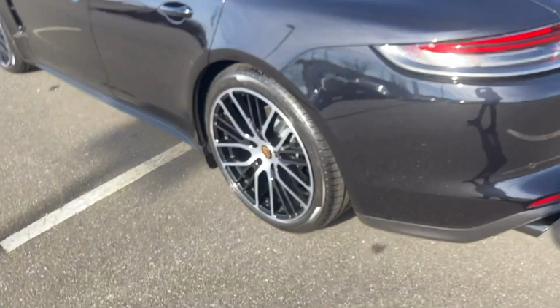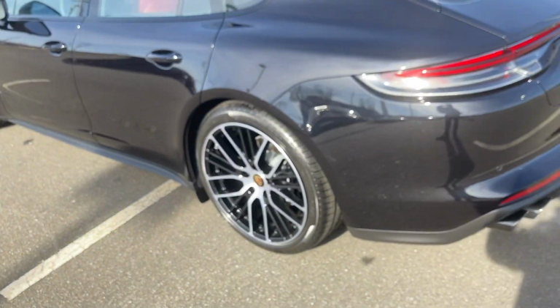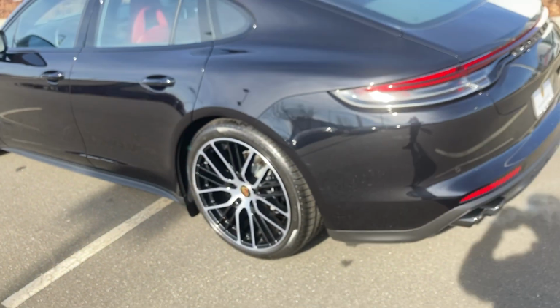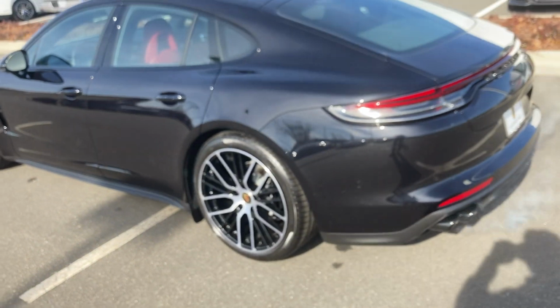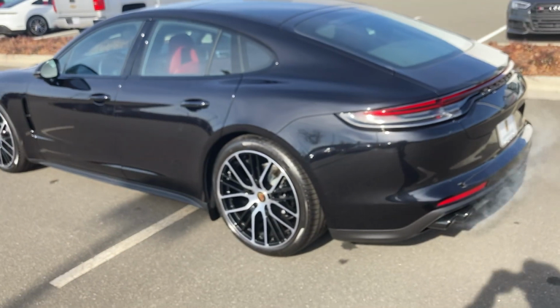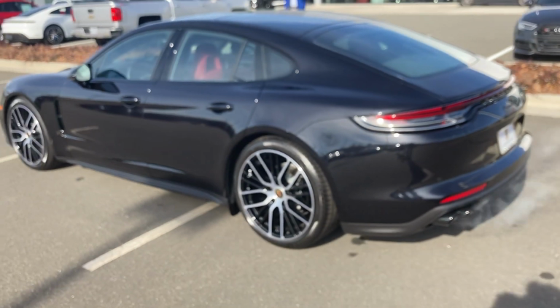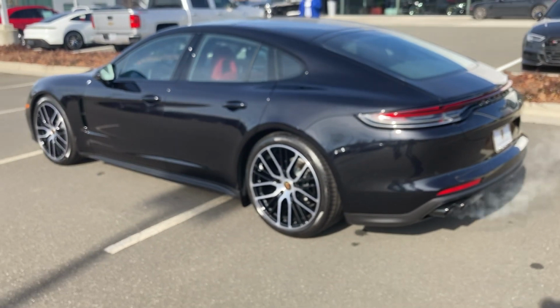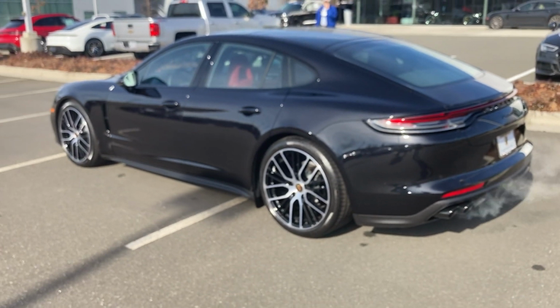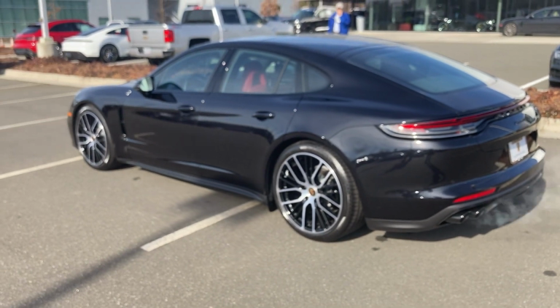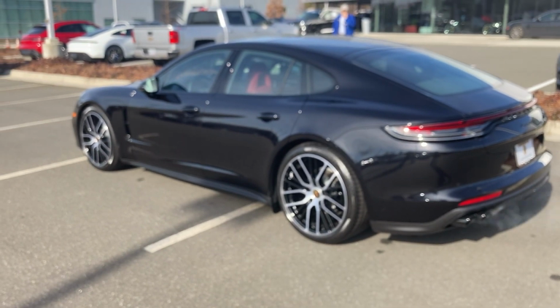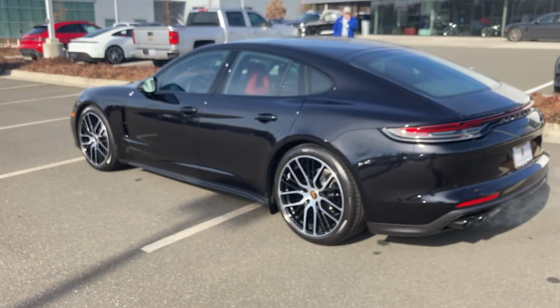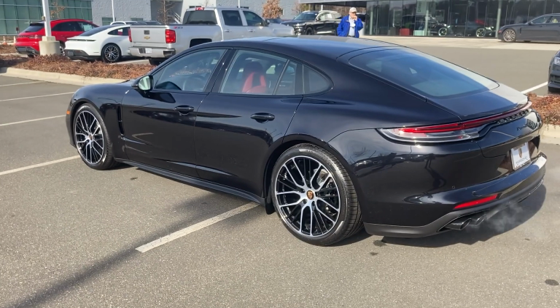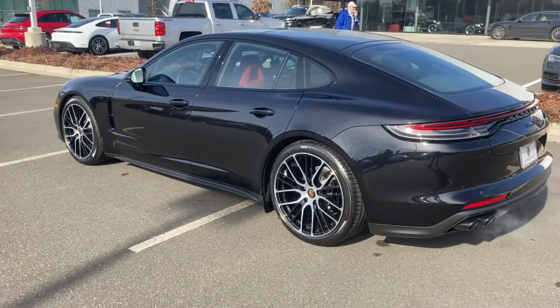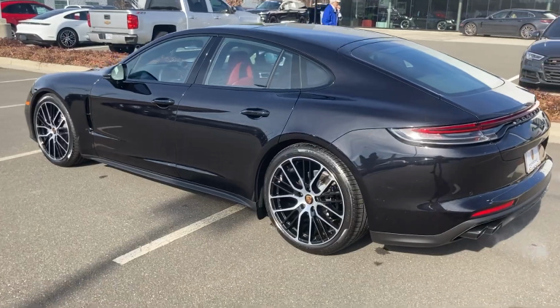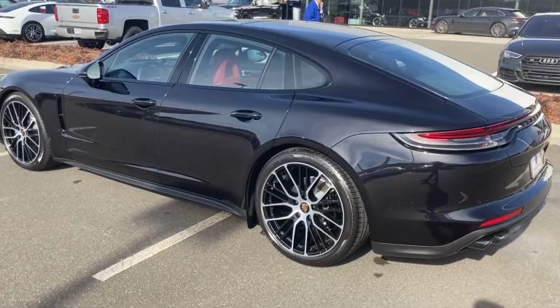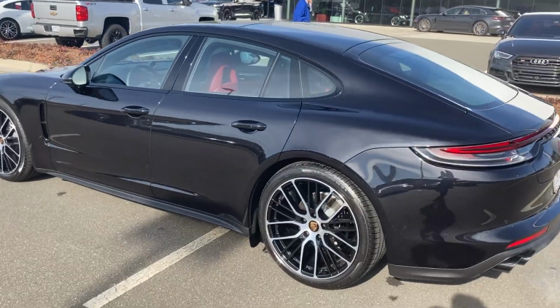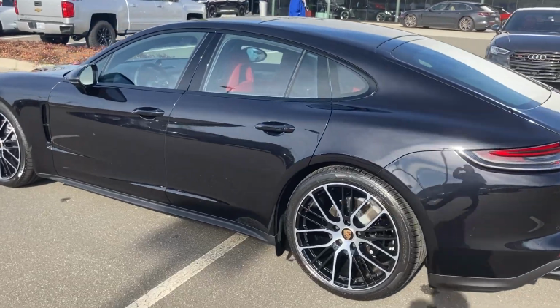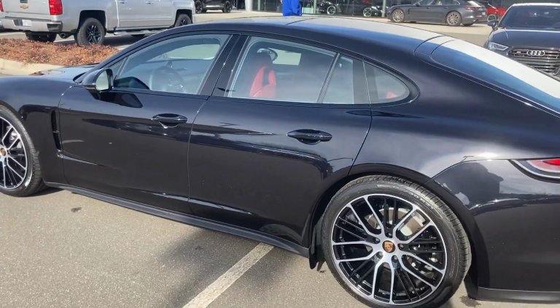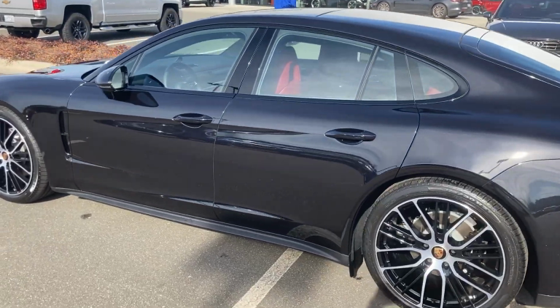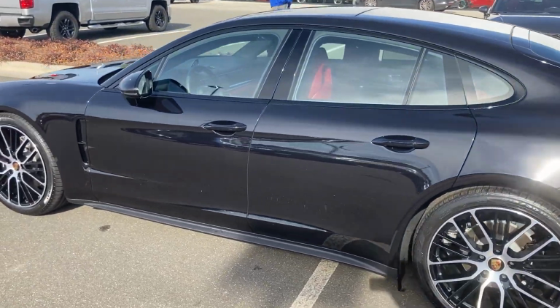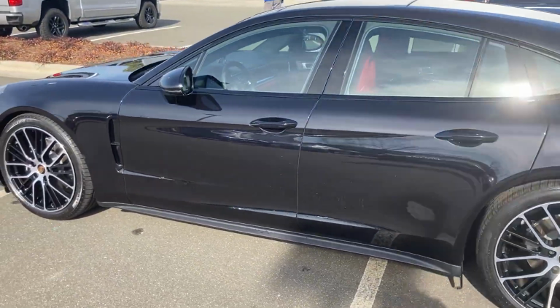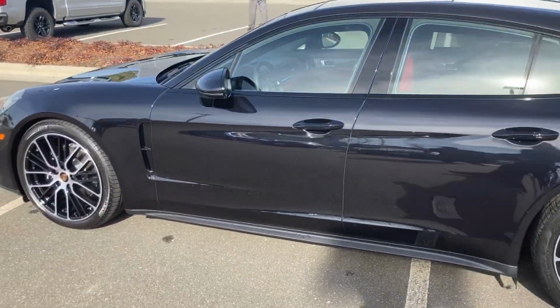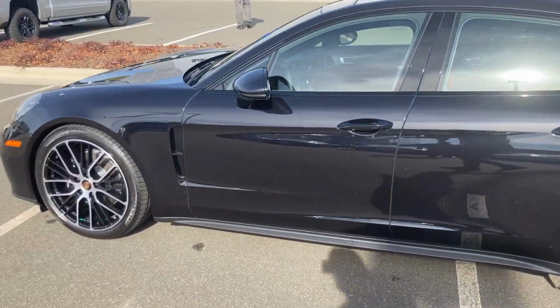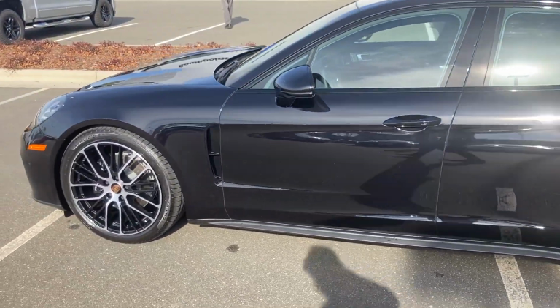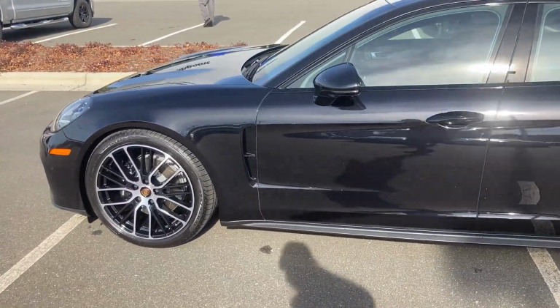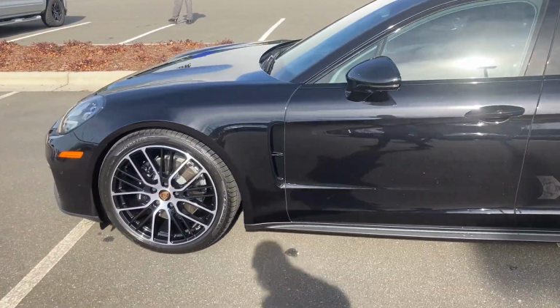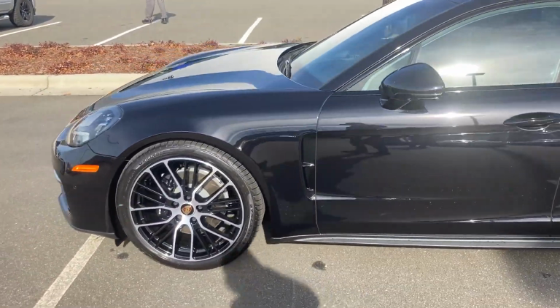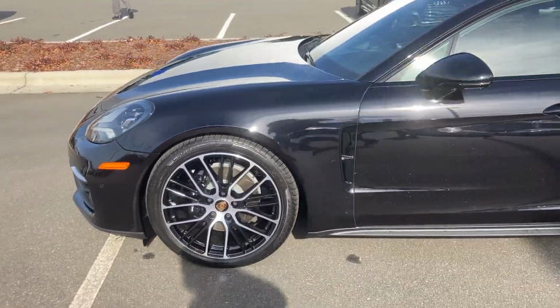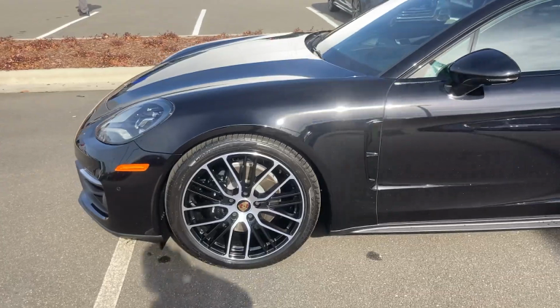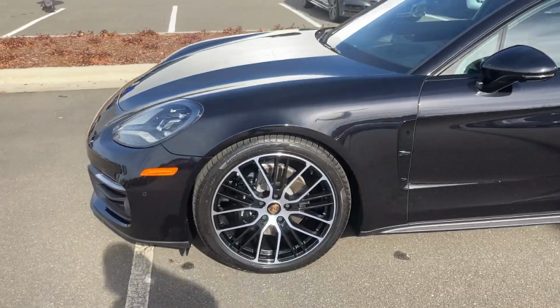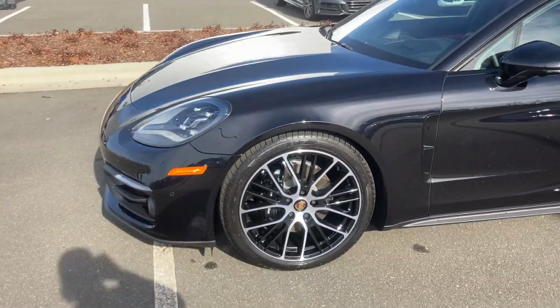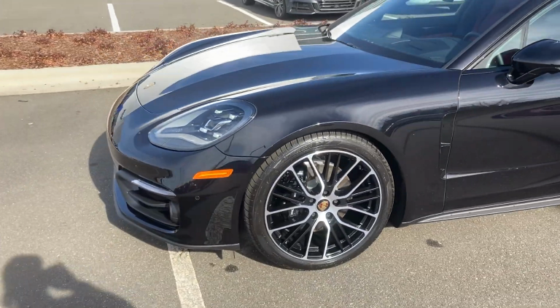This car gets lots of attention. It's subtle in the right ways, and when you really dig below the surface, those features become readily apparent, making it an even more exciting experience. Thank you.